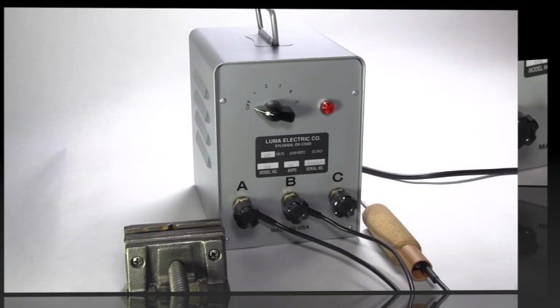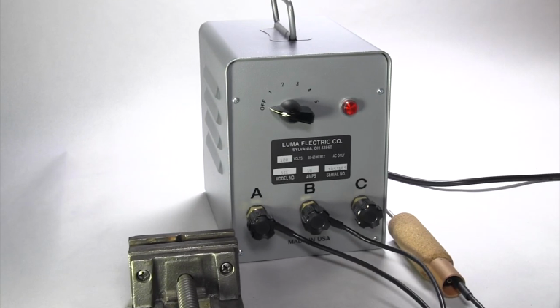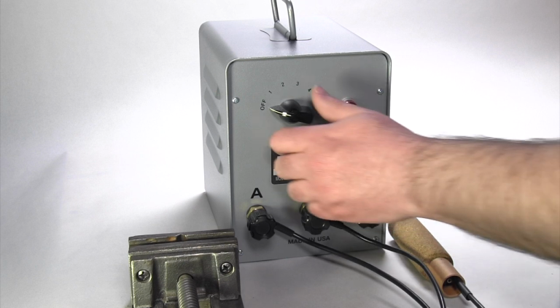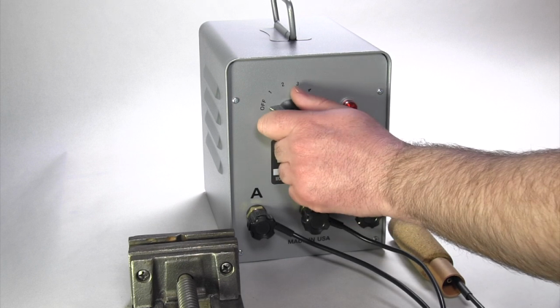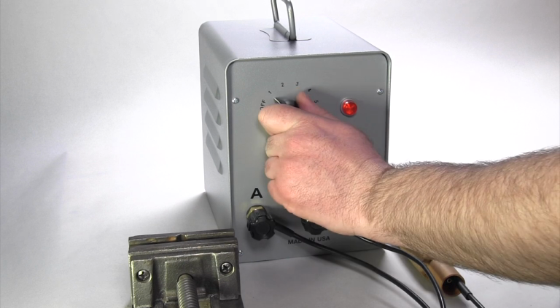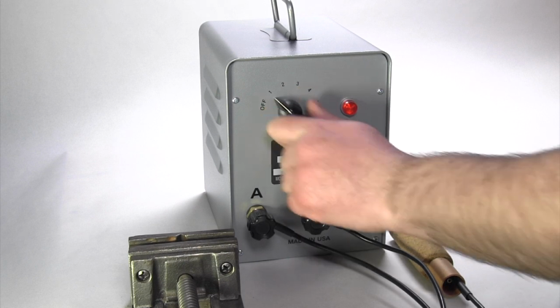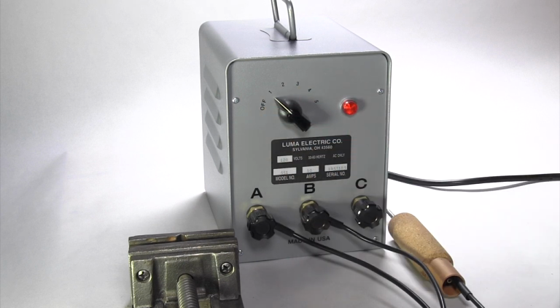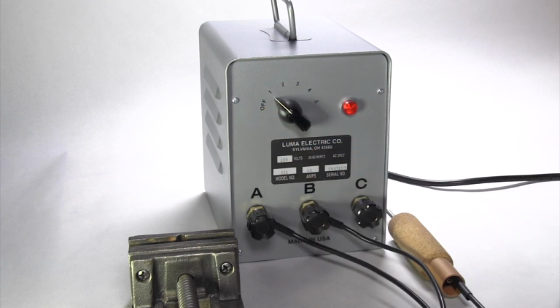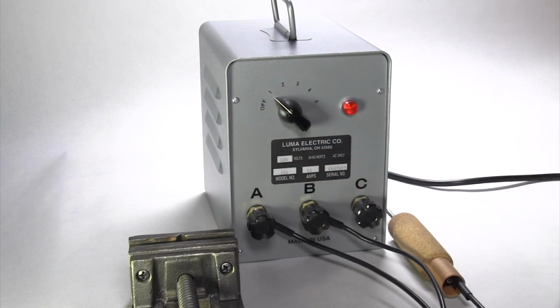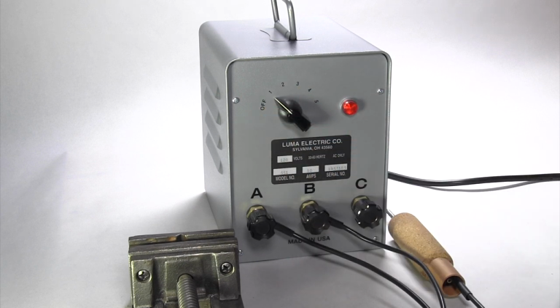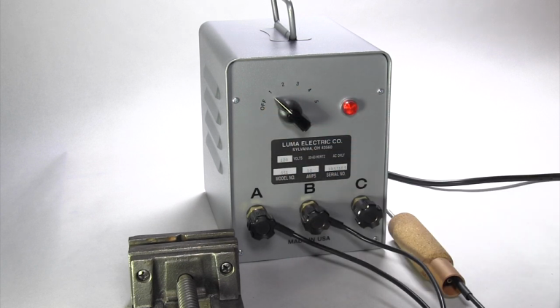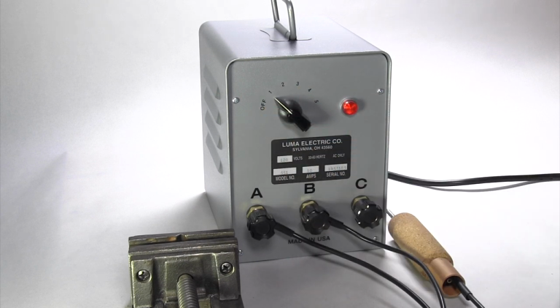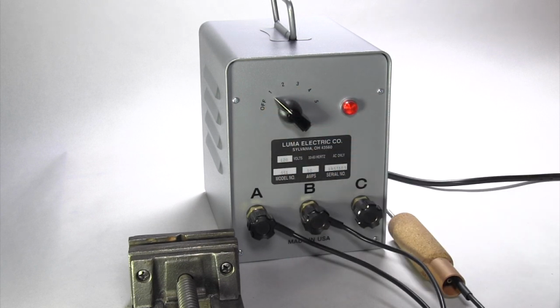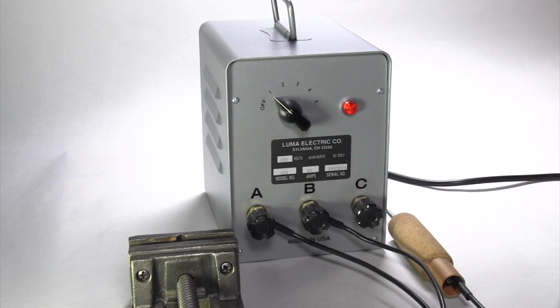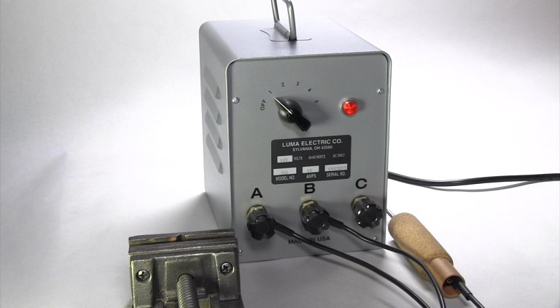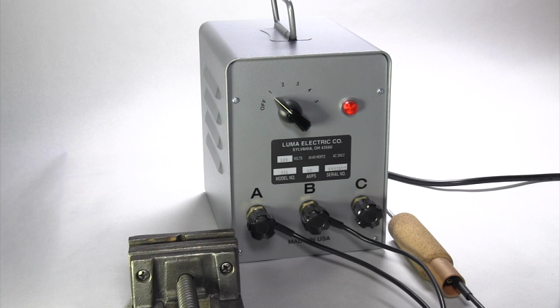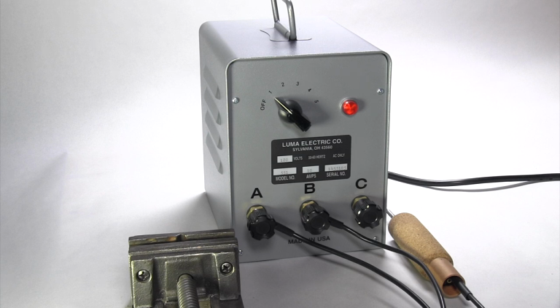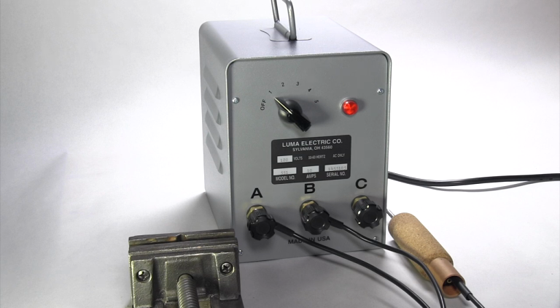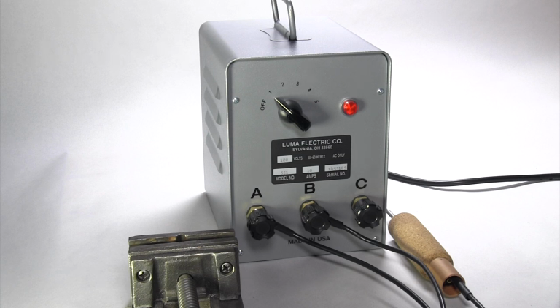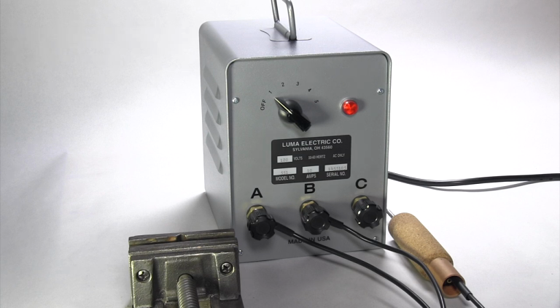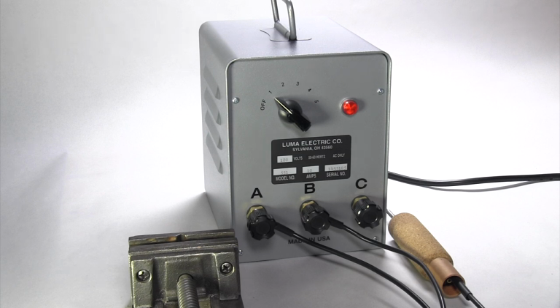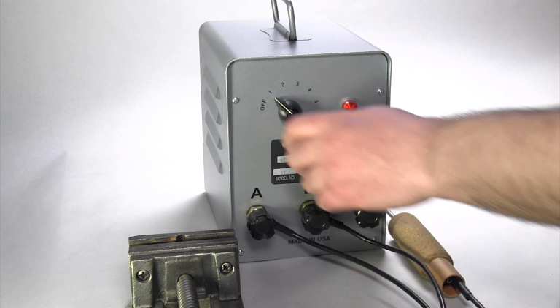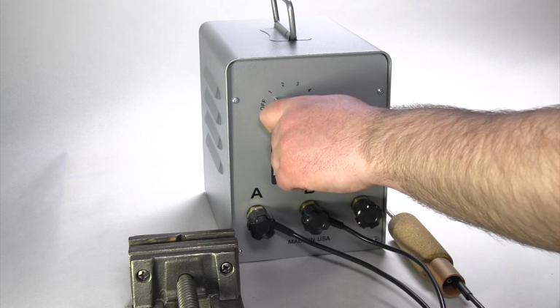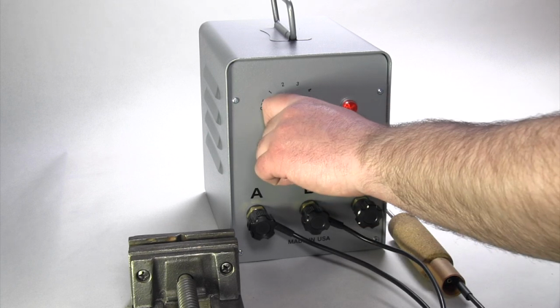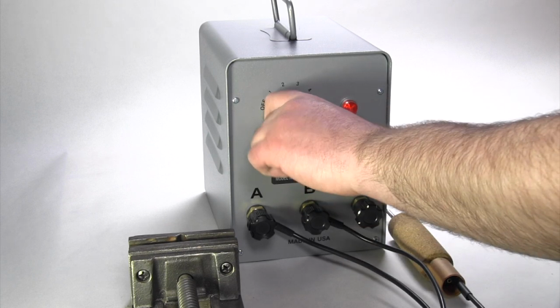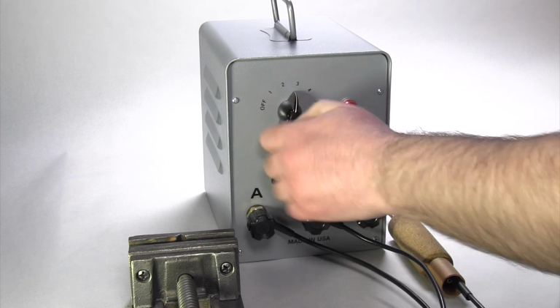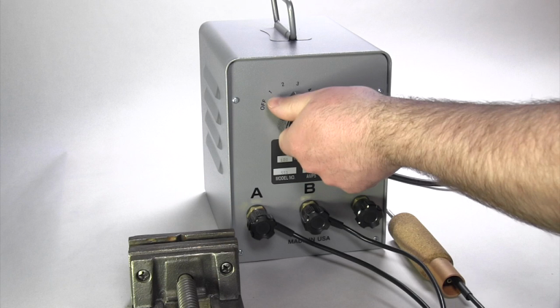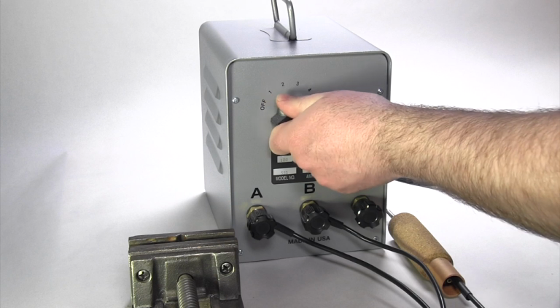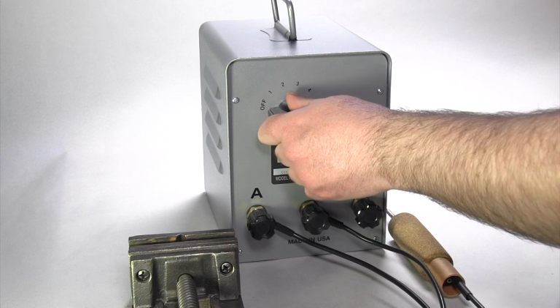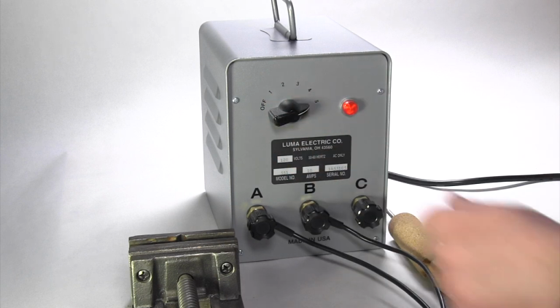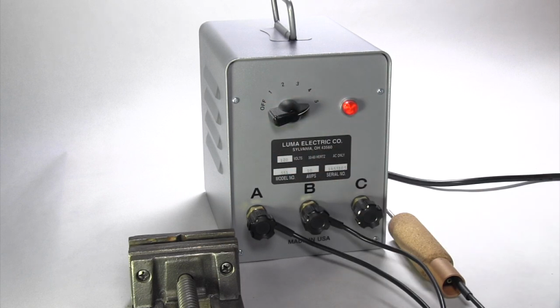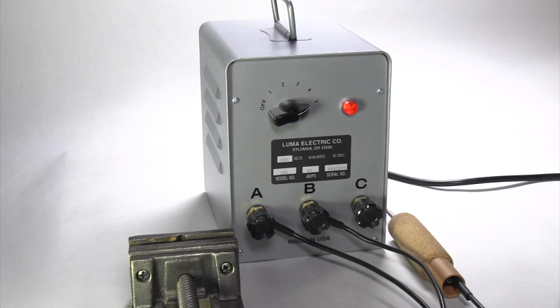Step 4. Turn the power unit on to begin soldering. To gradually increase heat, turn the selector switch and or change the secondary circuit until the desired result is achieved for your application.